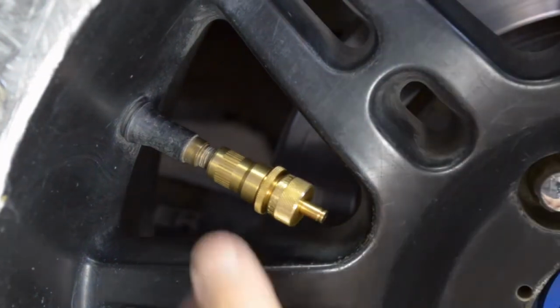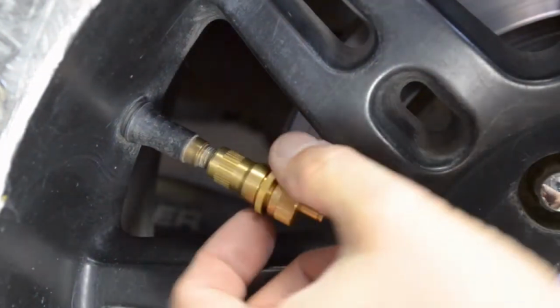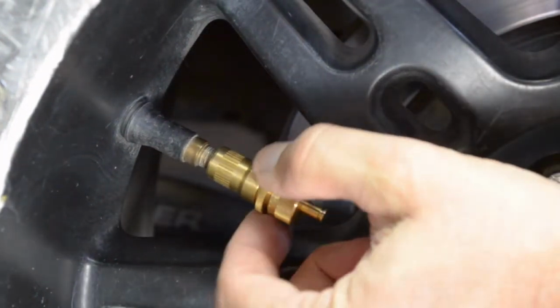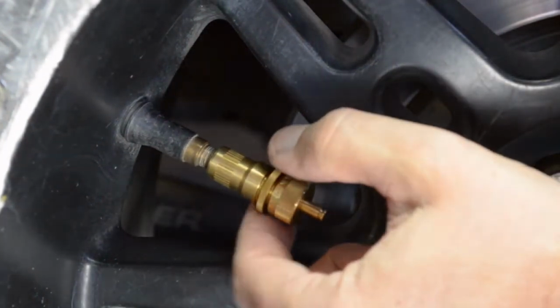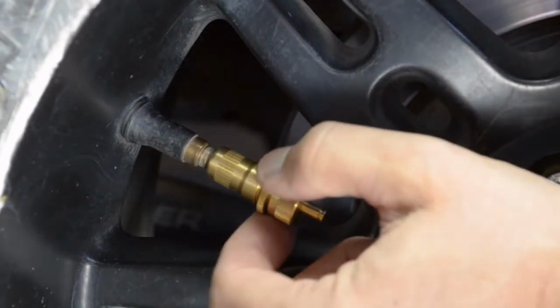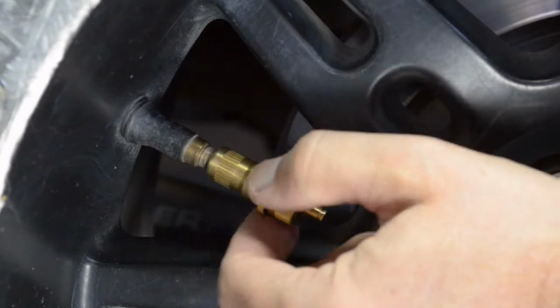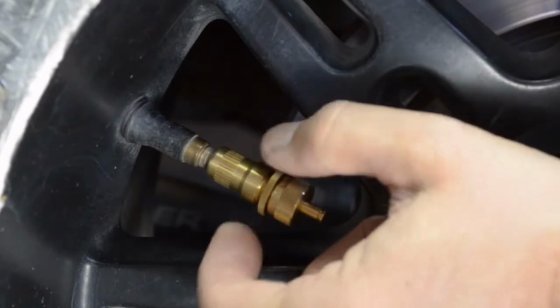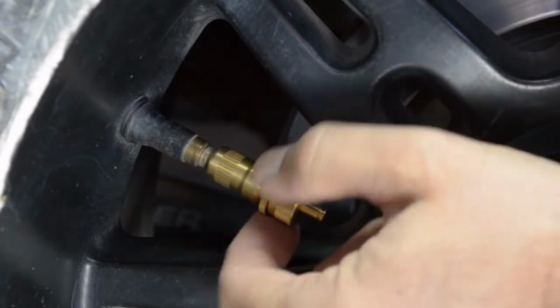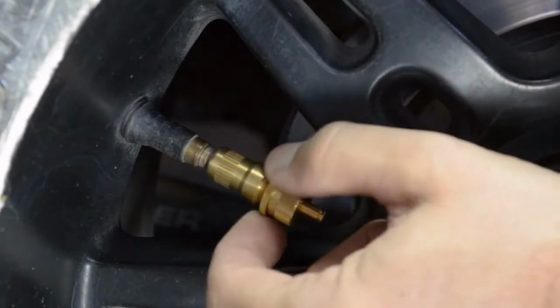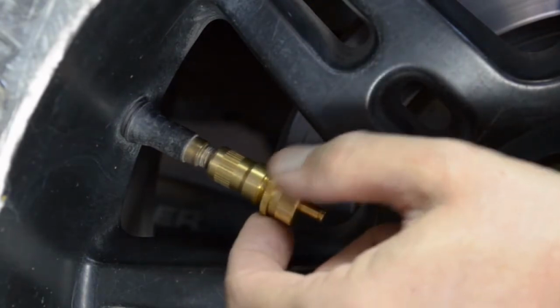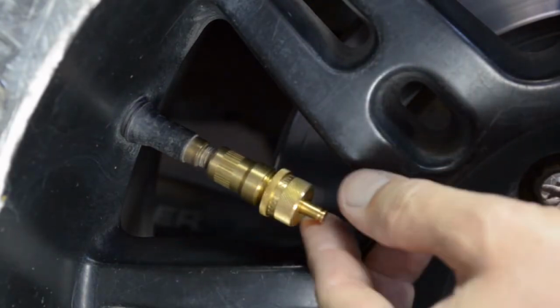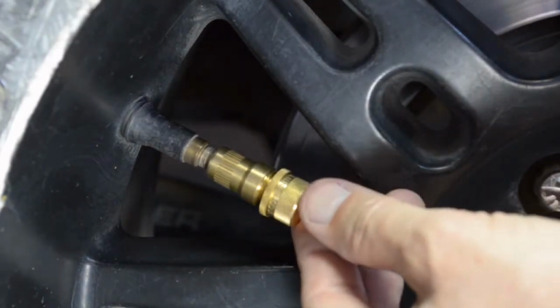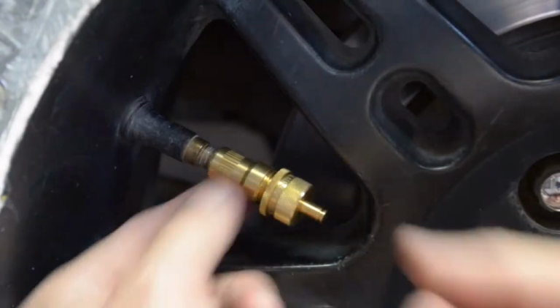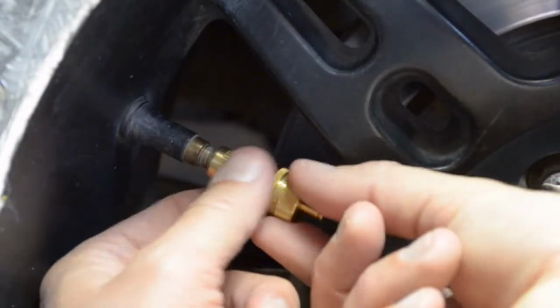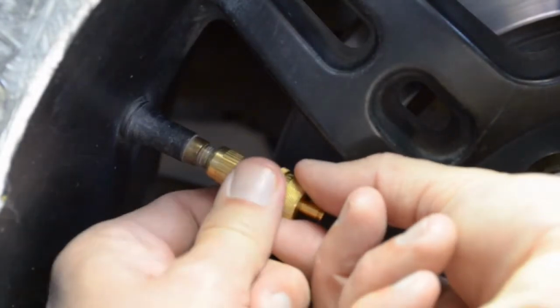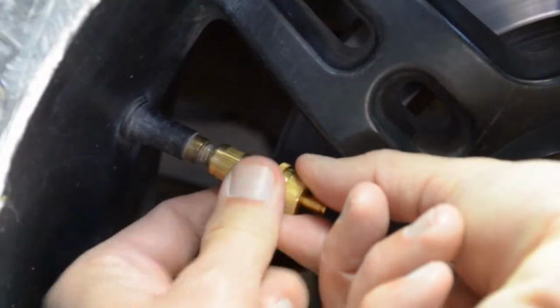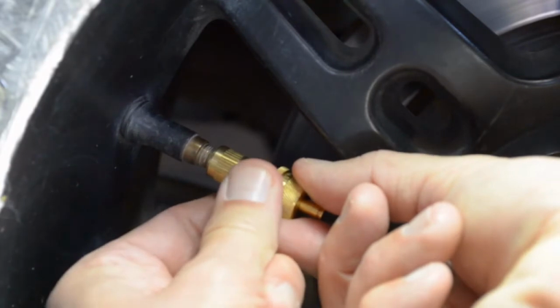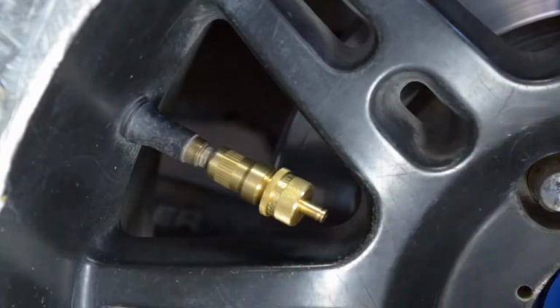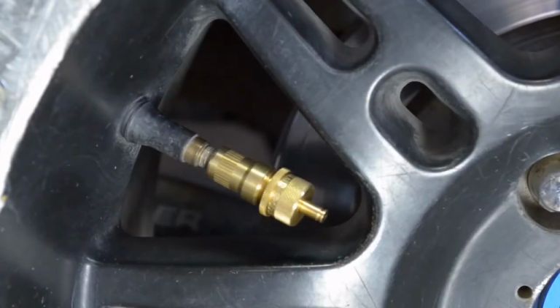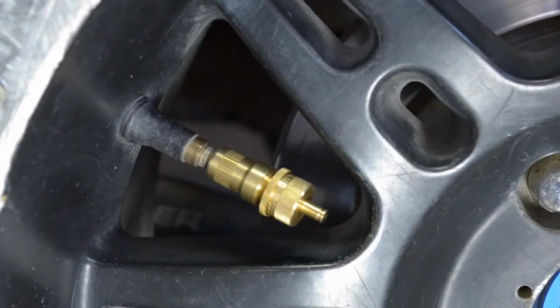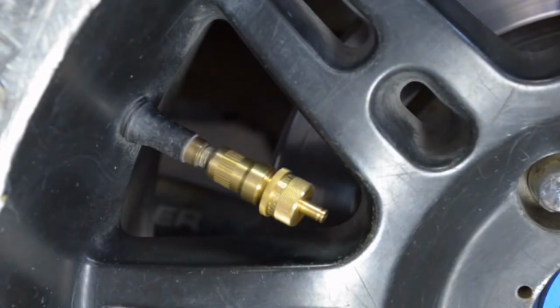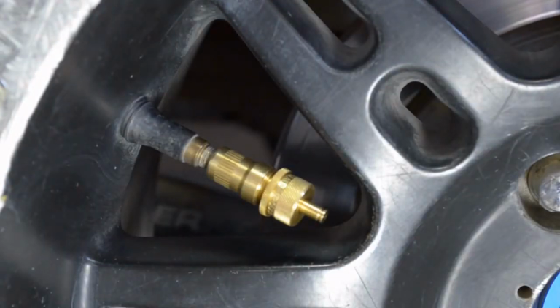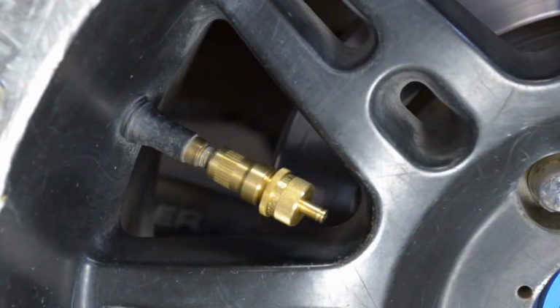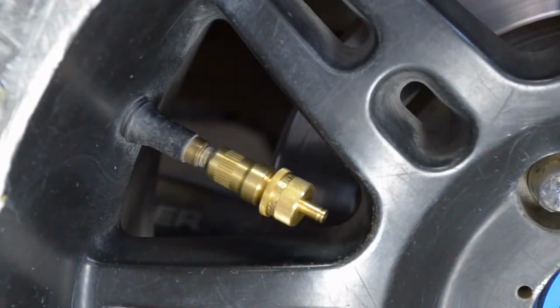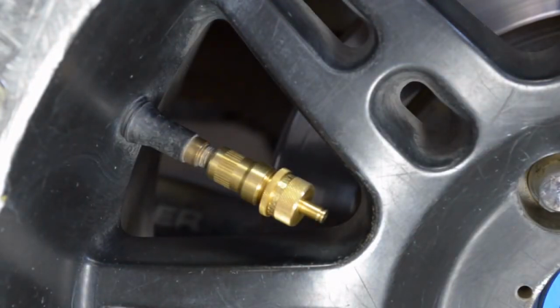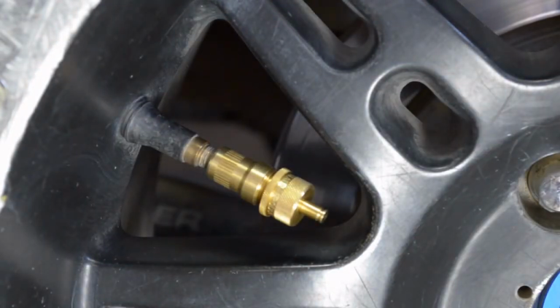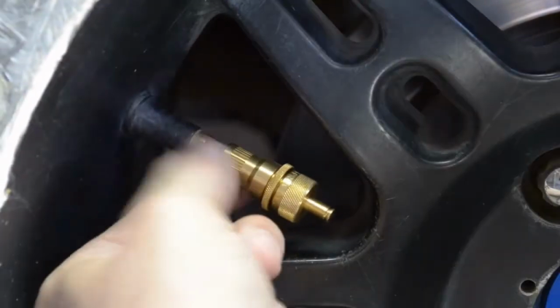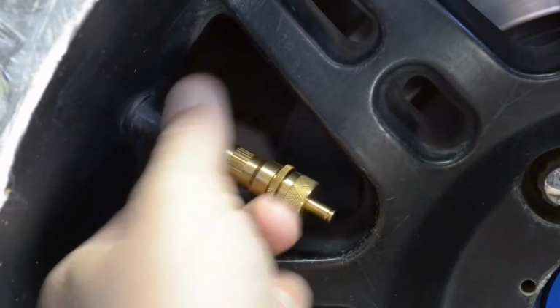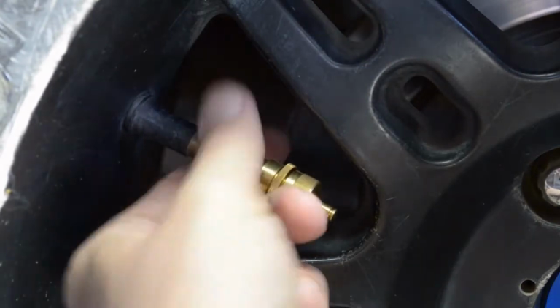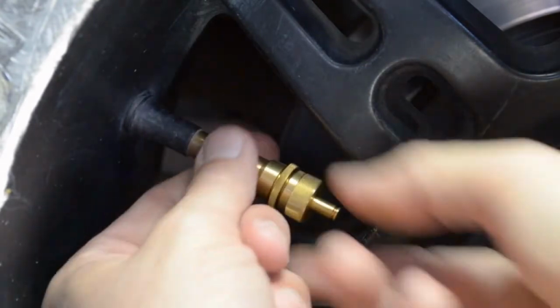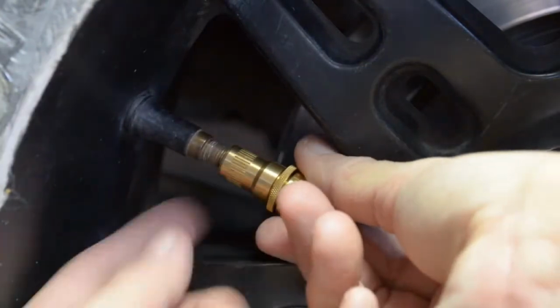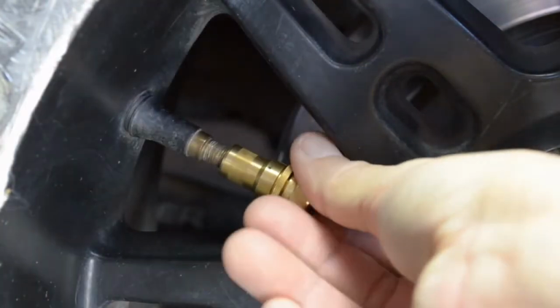Screw the lock ring back up to the cap, being careful not to turn the cap, and snug the lock ring against it. This will set and lock the deflator to the preset pressure of the tire. Repeat for the three other deflators and you're done.